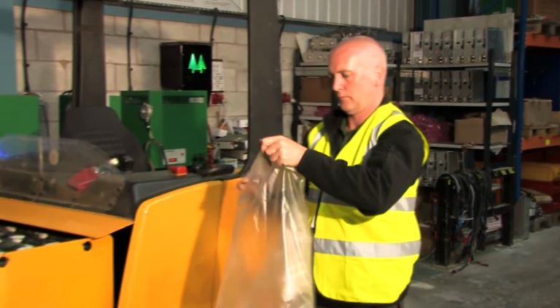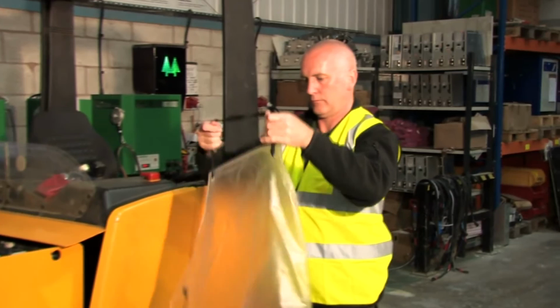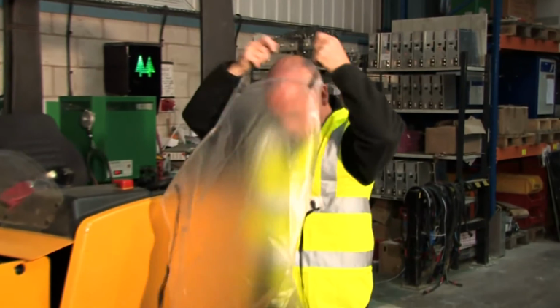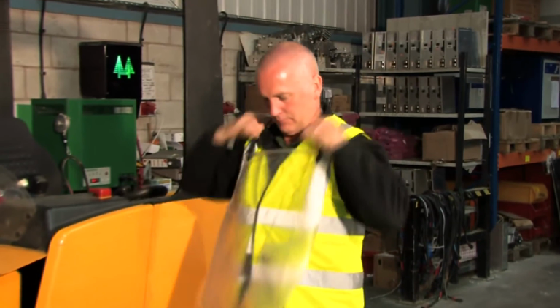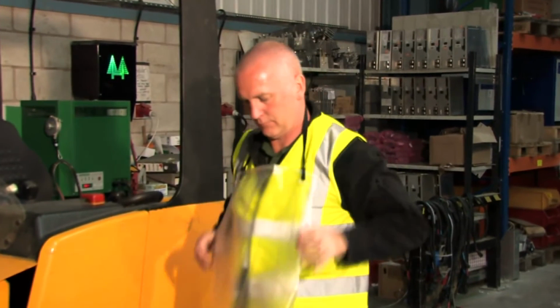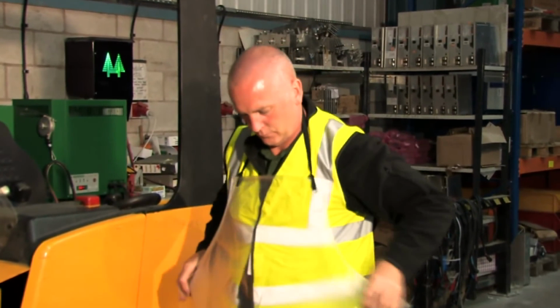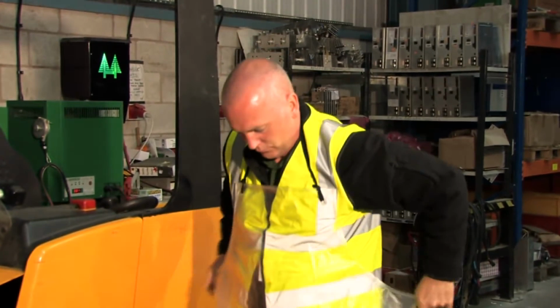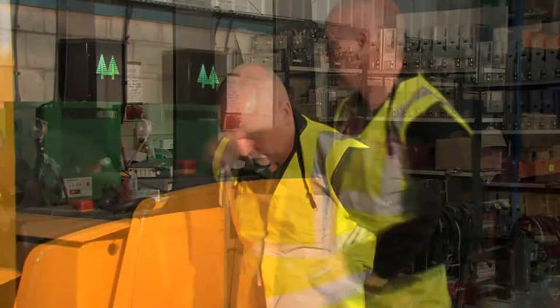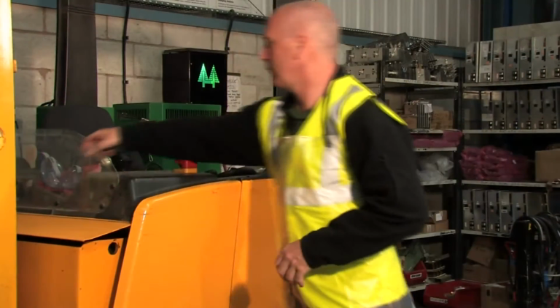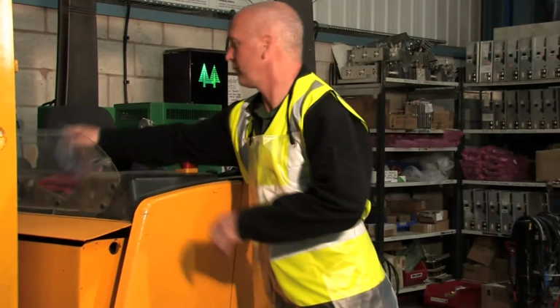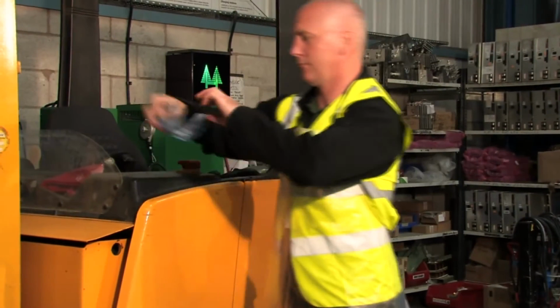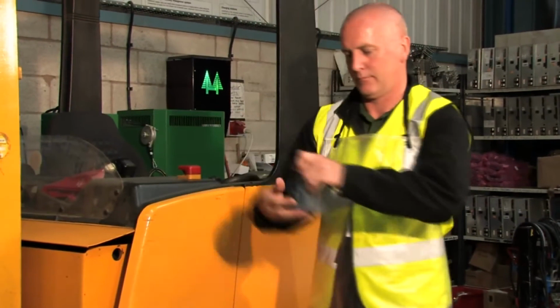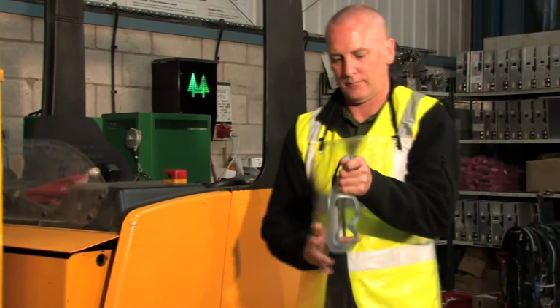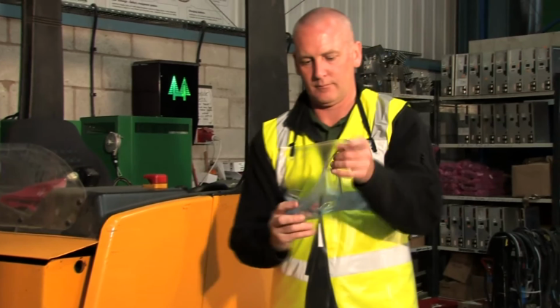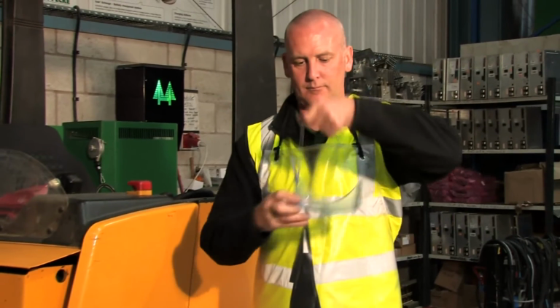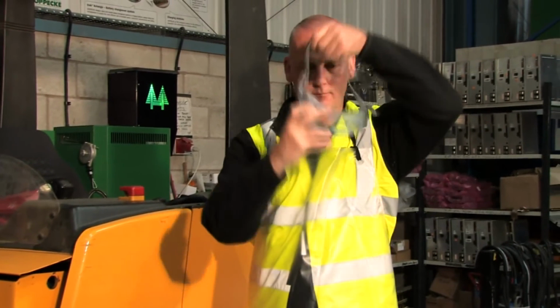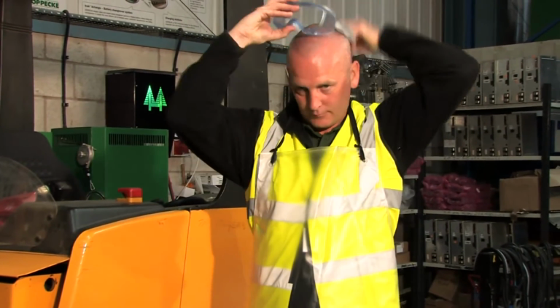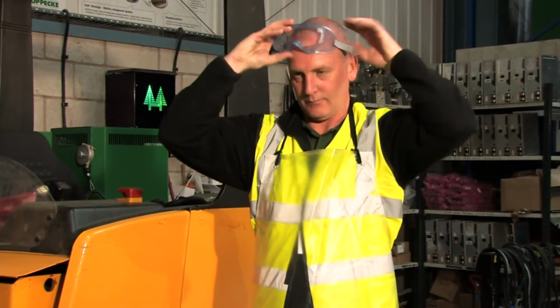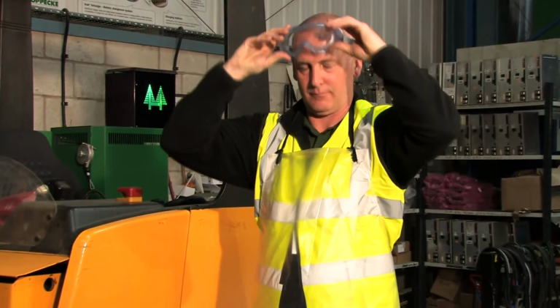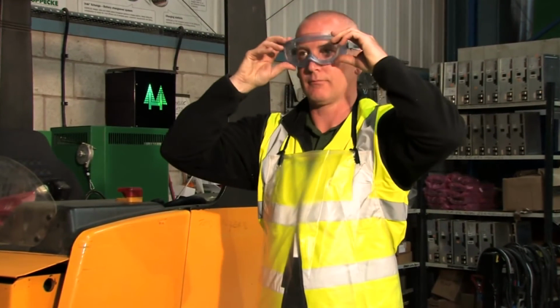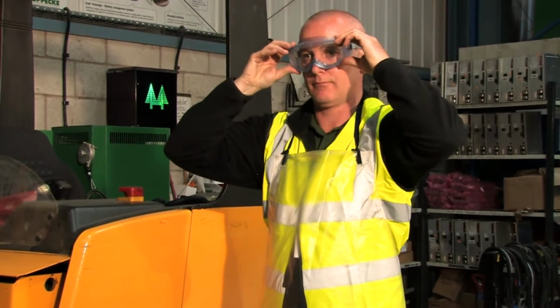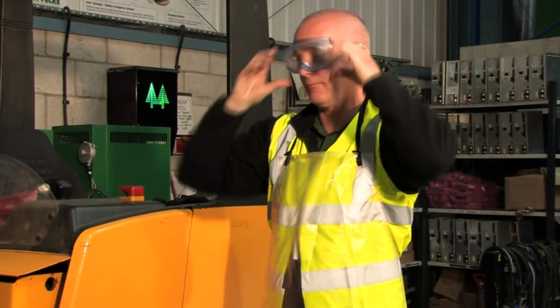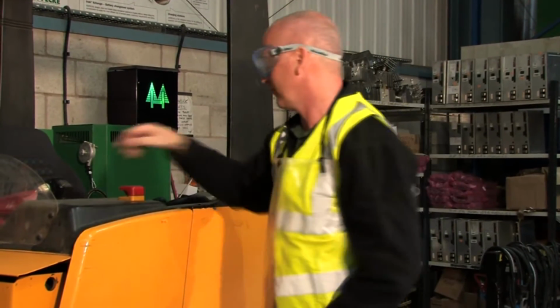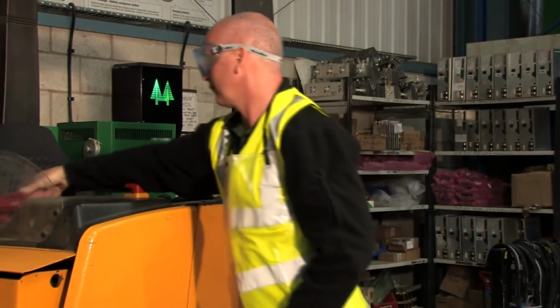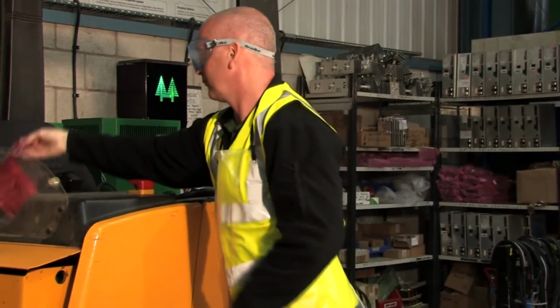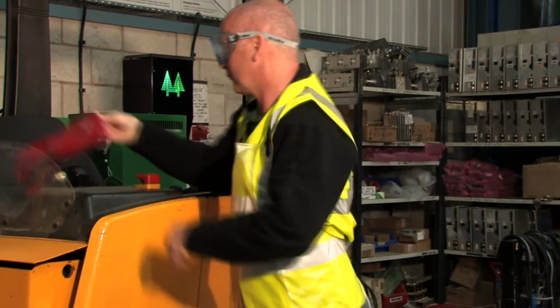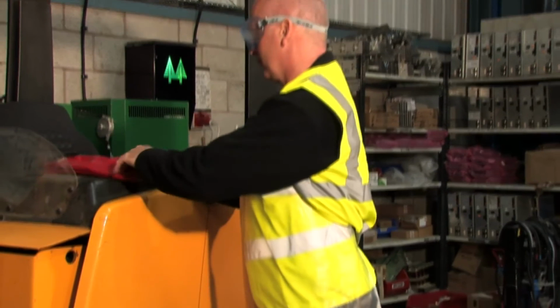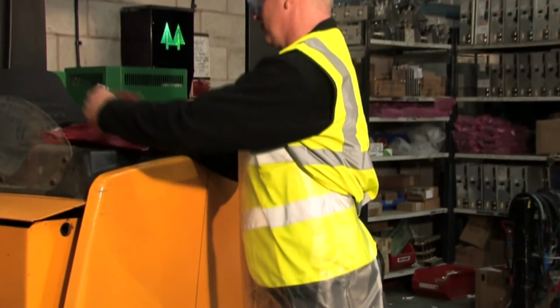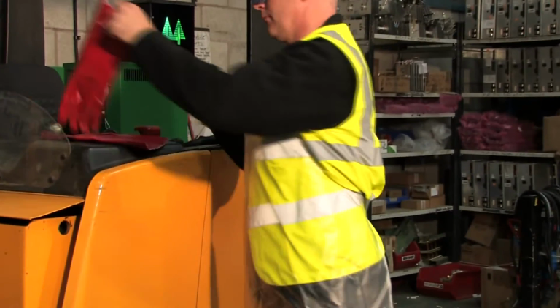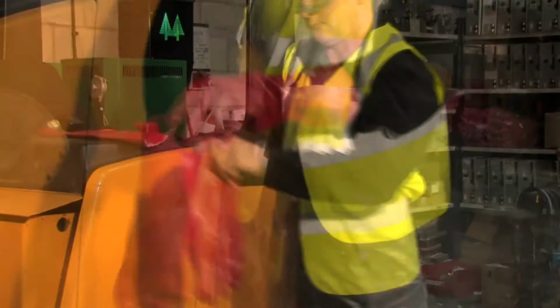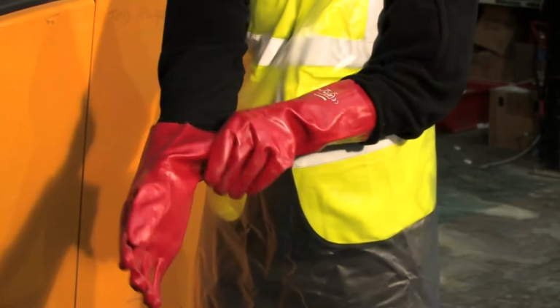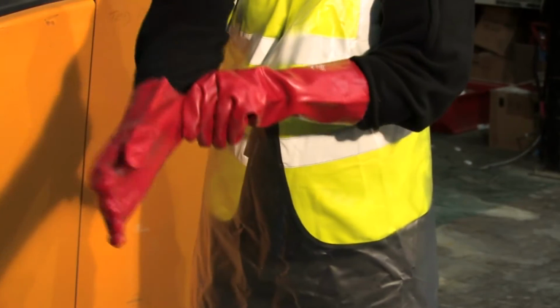When carrying out battery maintenance, always wear protective clothing: a rubber or plastic apron, a pair of safety goggles, and finally, rubber or plastic safety gloves.